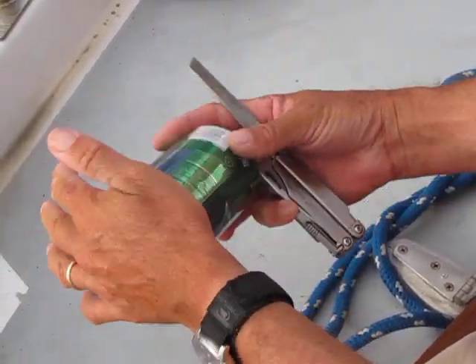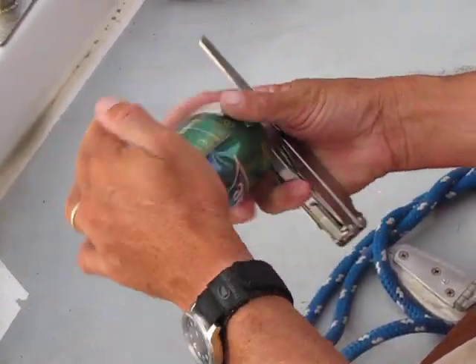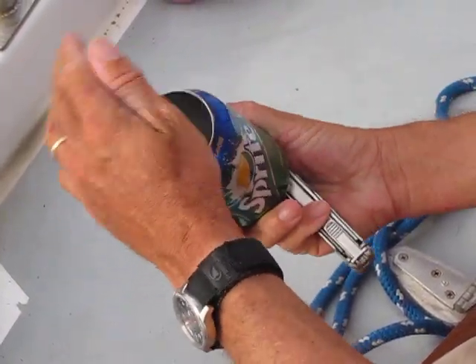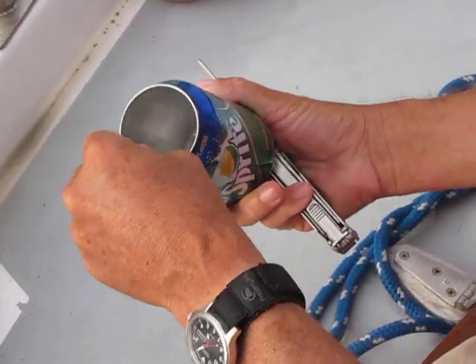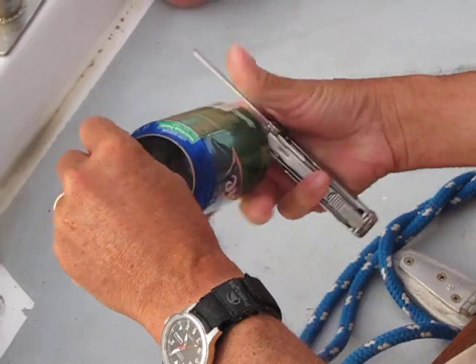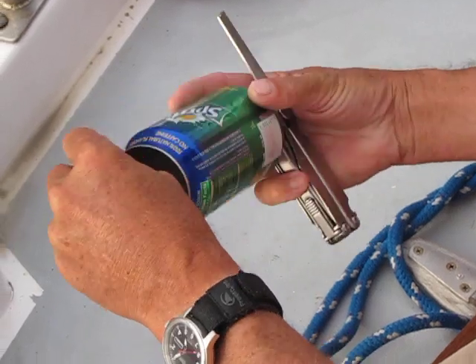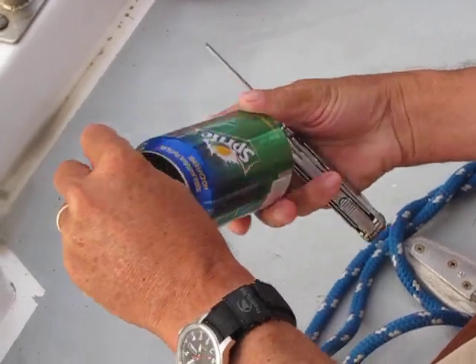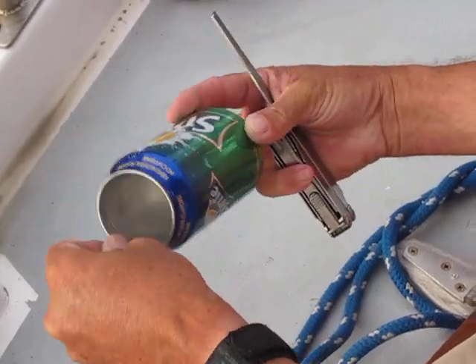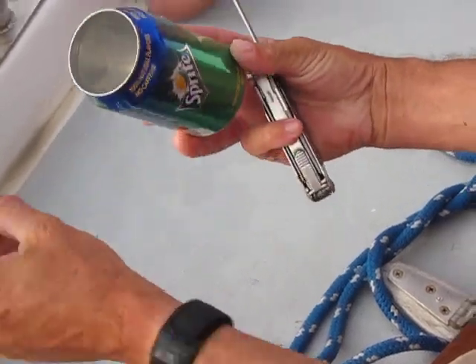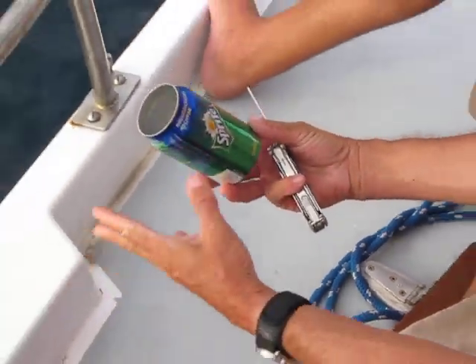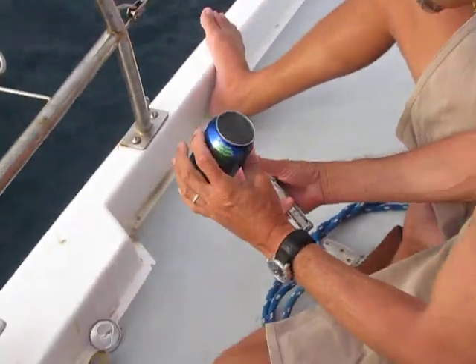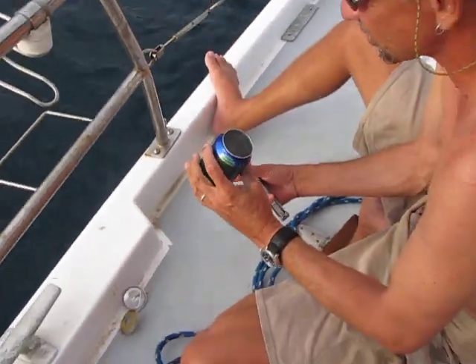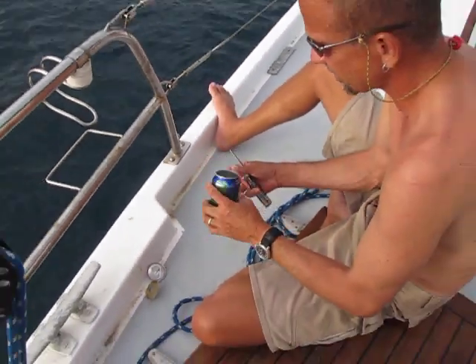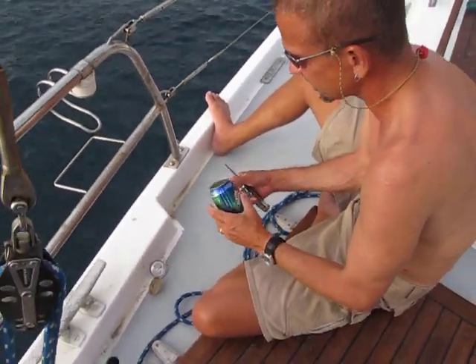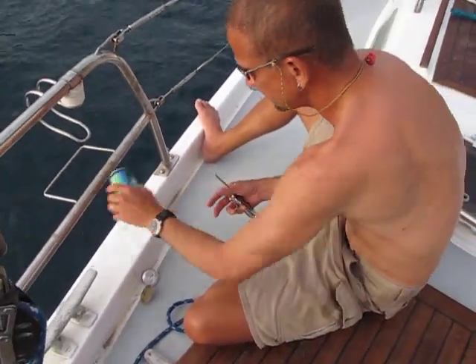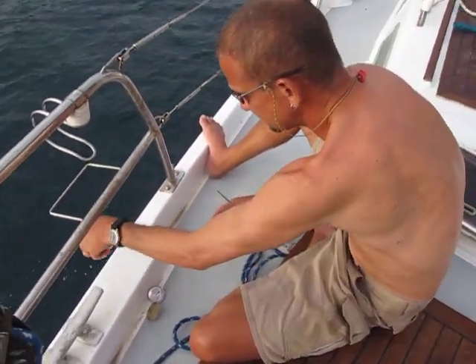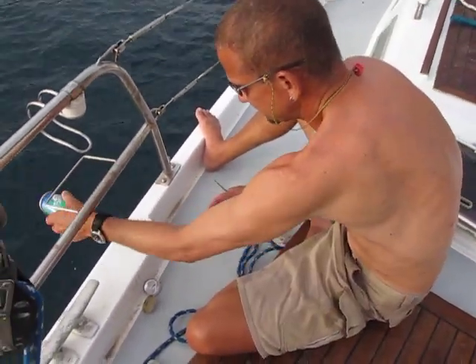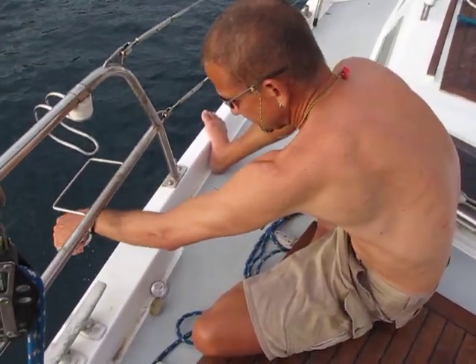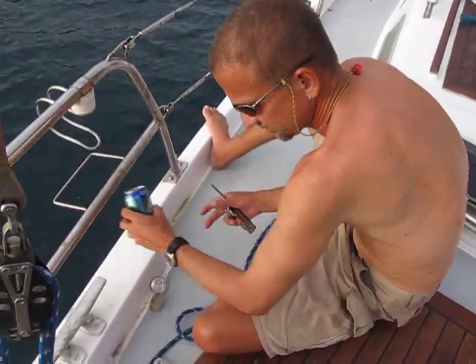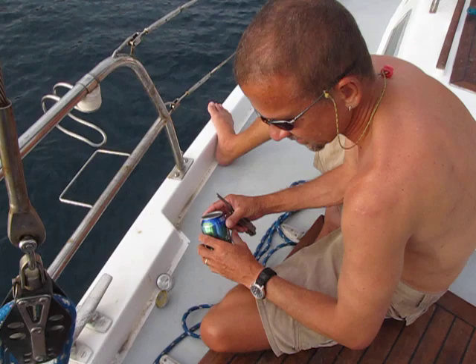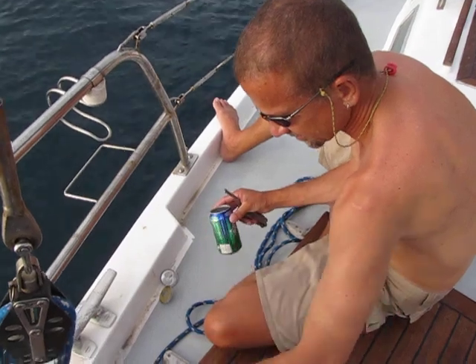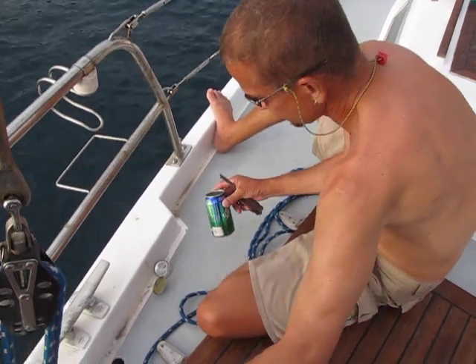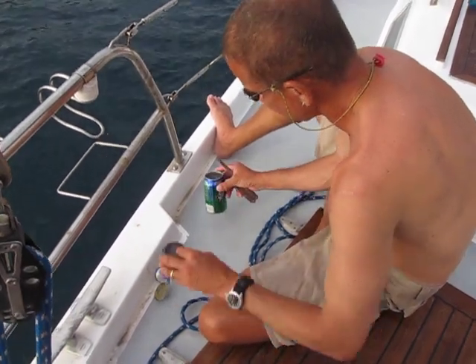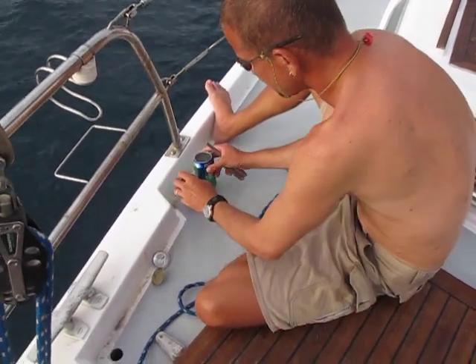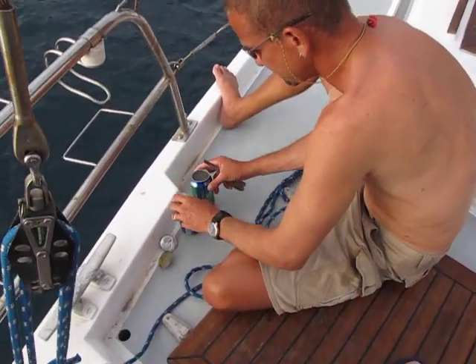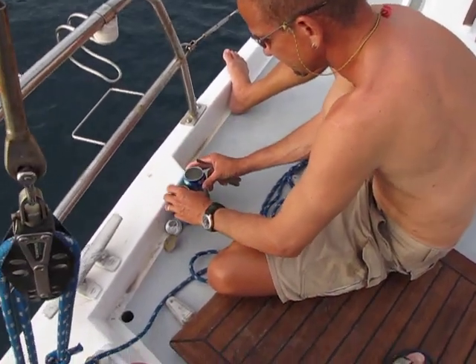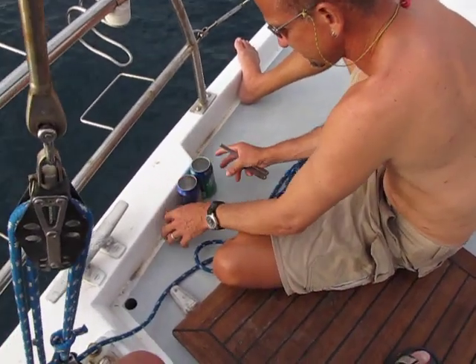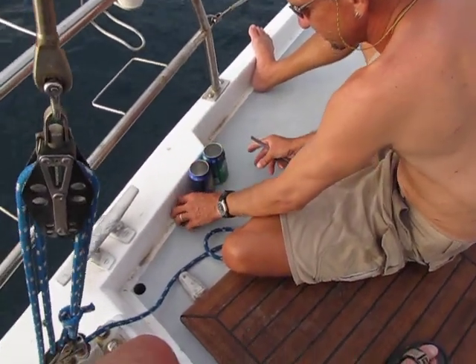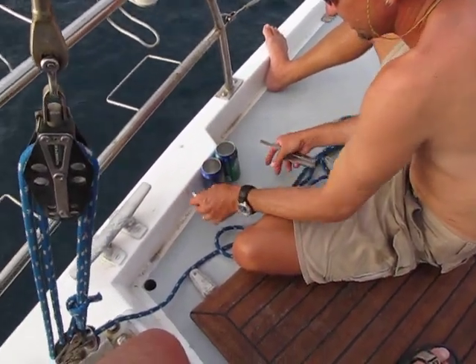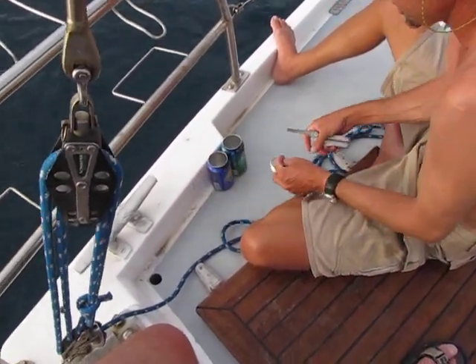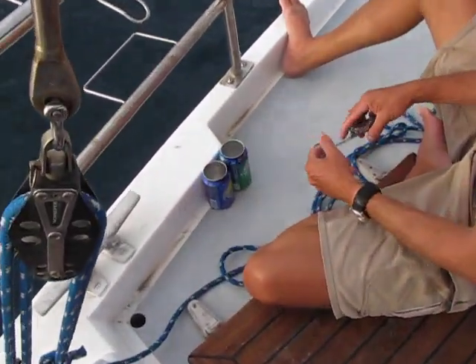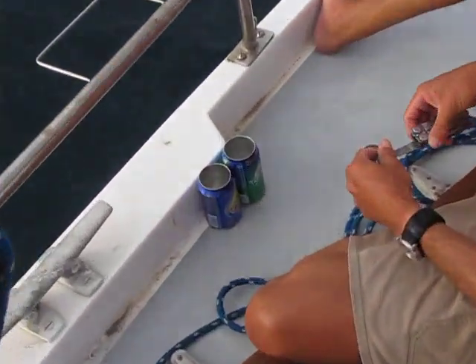Well, that is absolutely beautiful. A thing of beauty, which is a joy forever. Well, thank you so much. Pleasure is mine, sir. Look at that — the finished product.